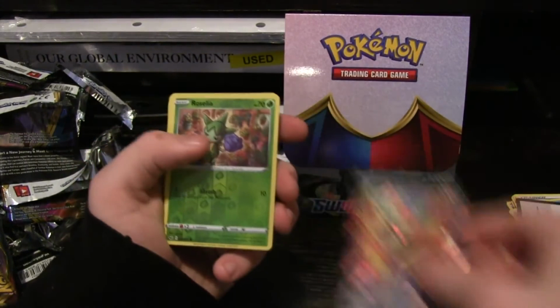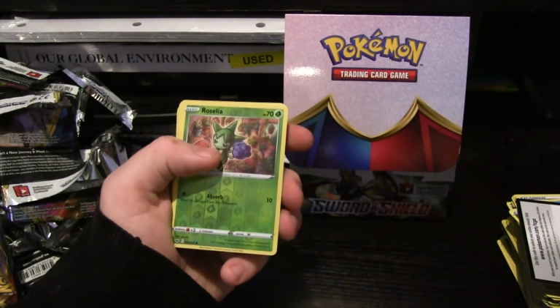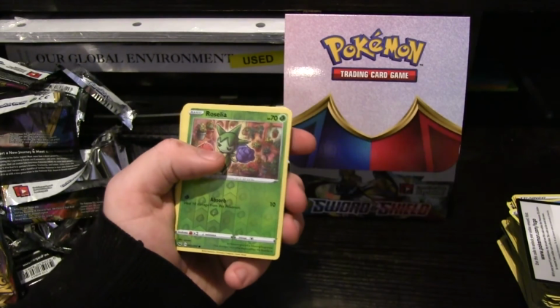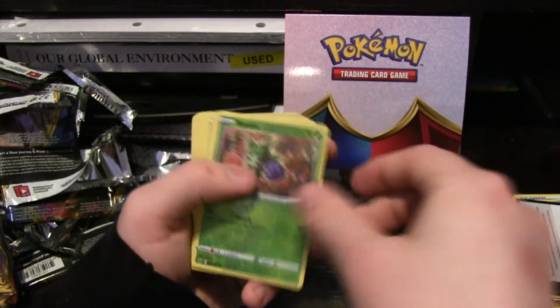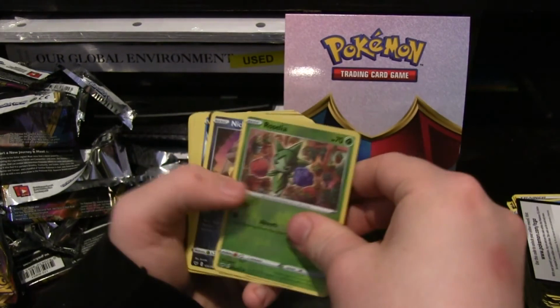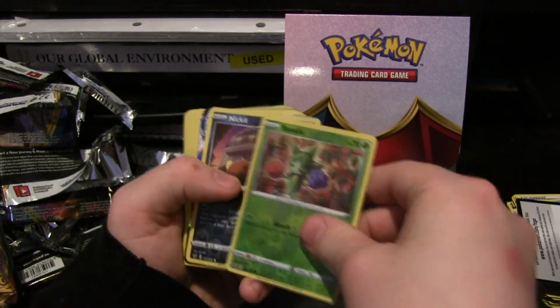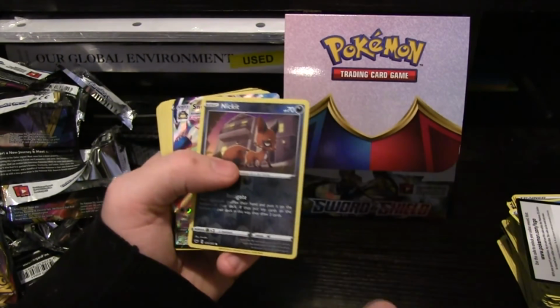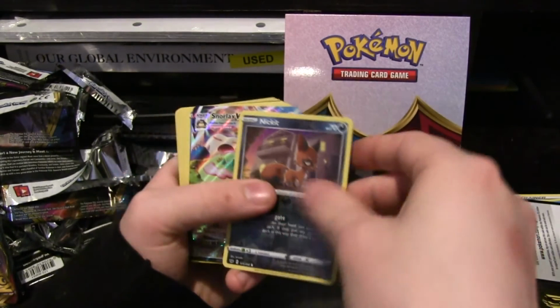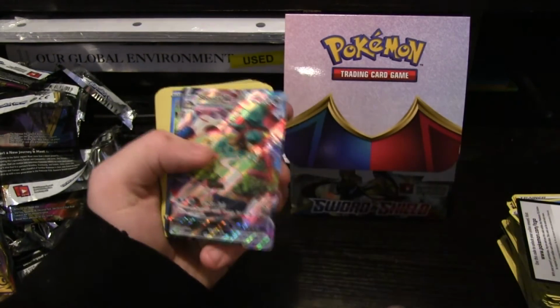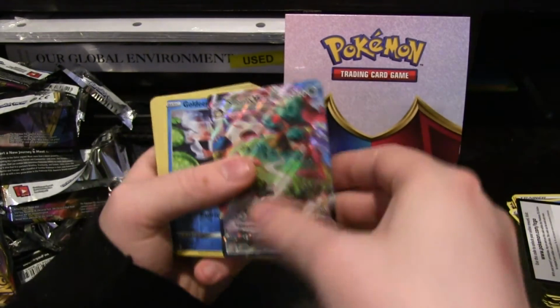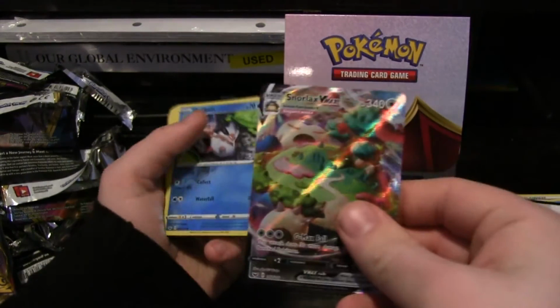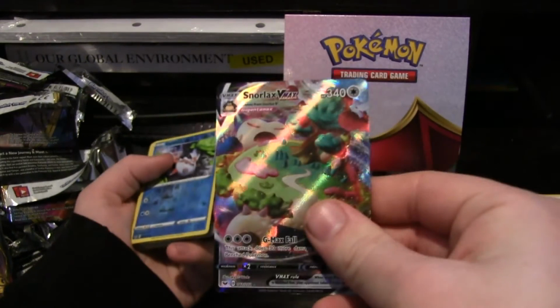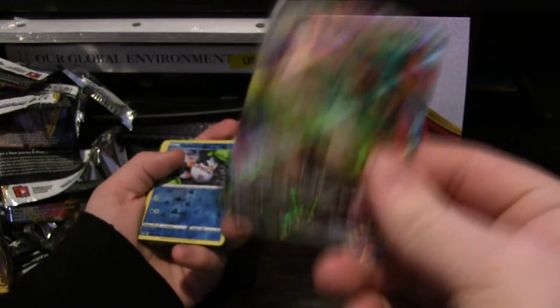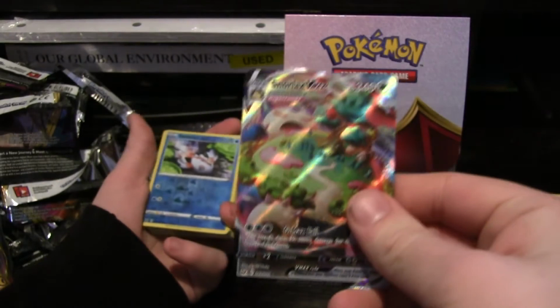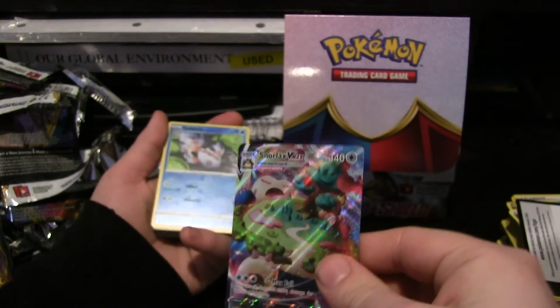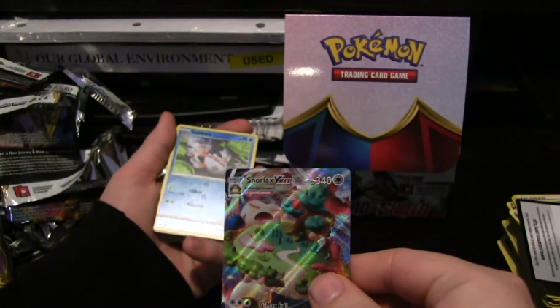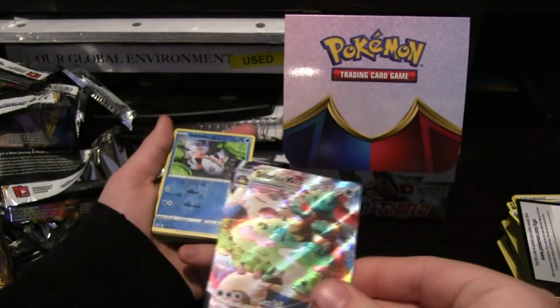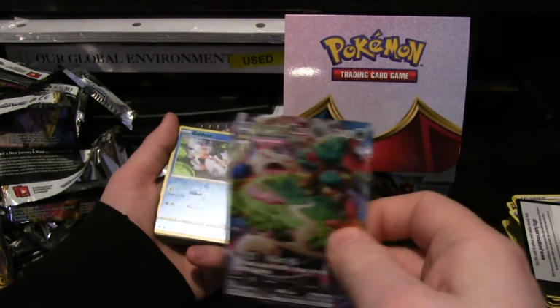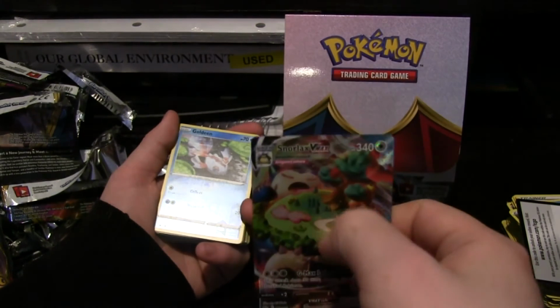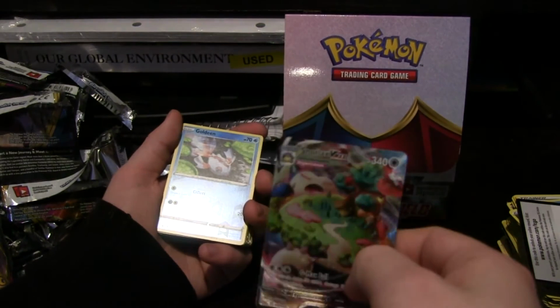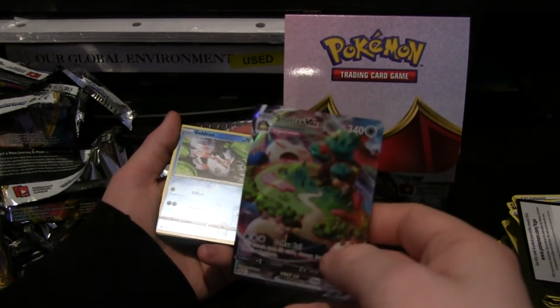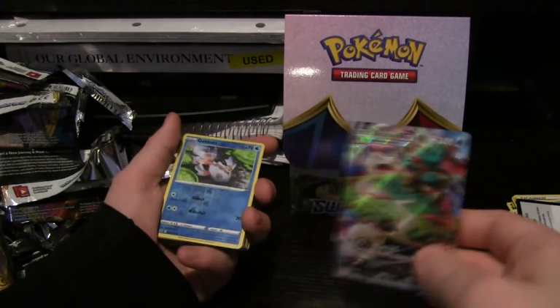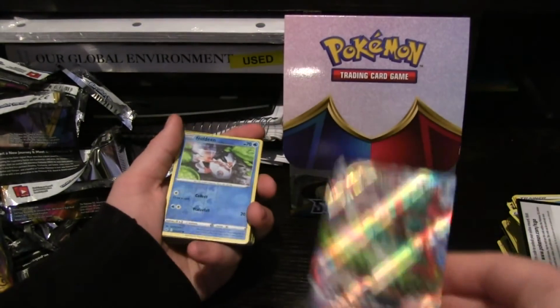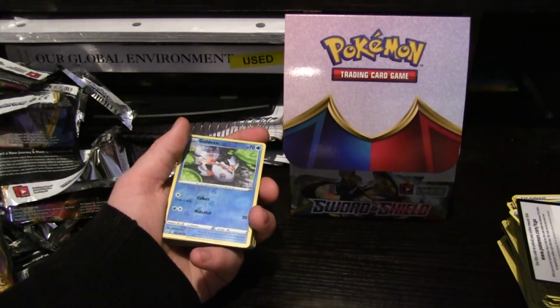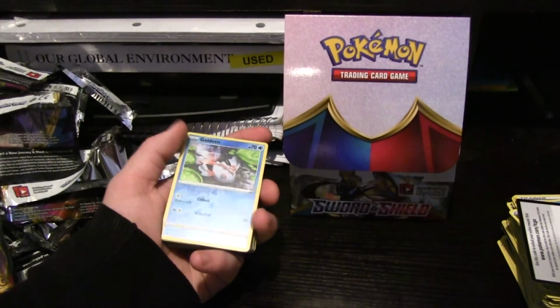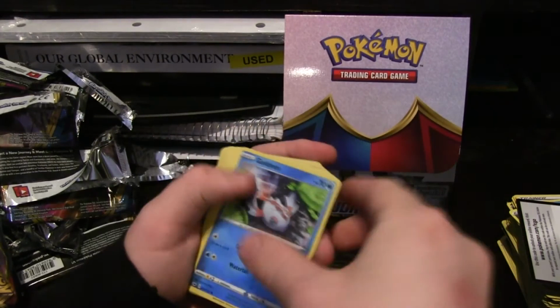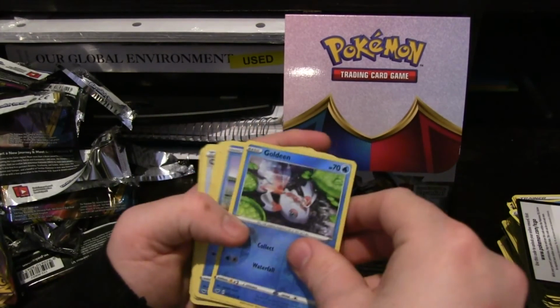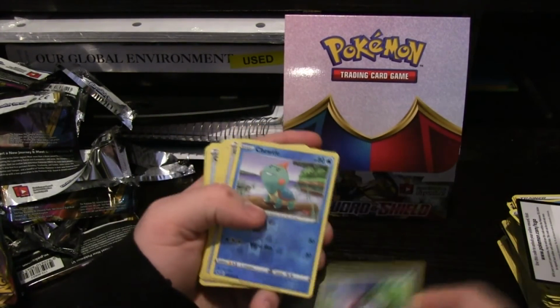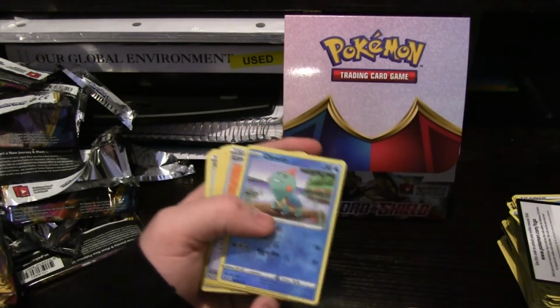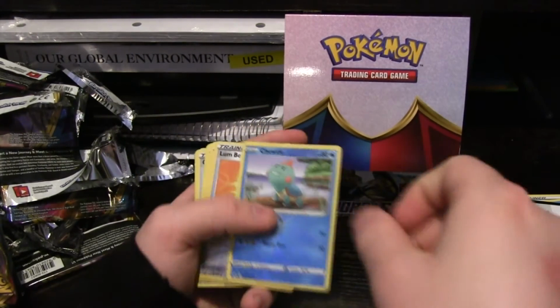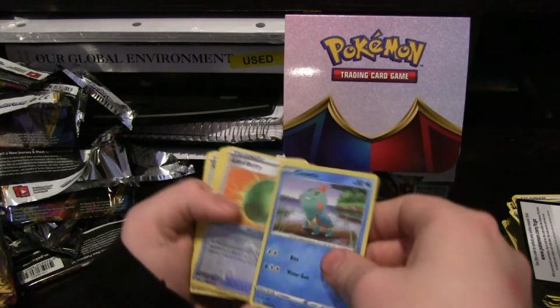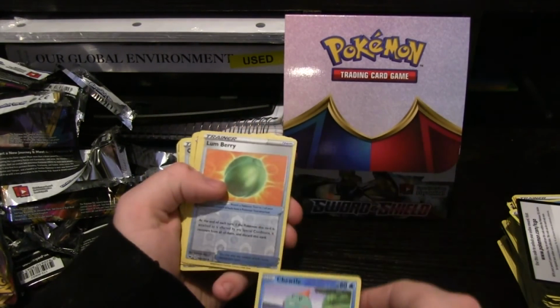Zamazenta, Zamazenta — that's a lot of big ones. Roselia, Salazzle, Snorlax — Gigantamax! Which is literally like the reason we were hoping to pull. Yeah, that's literally like our top of the wish list.